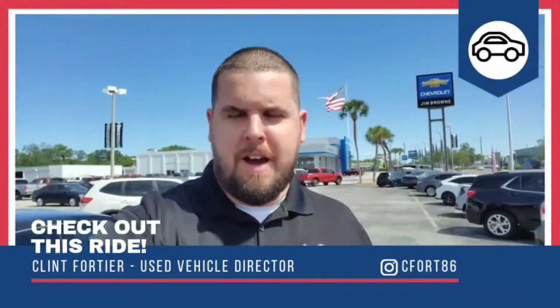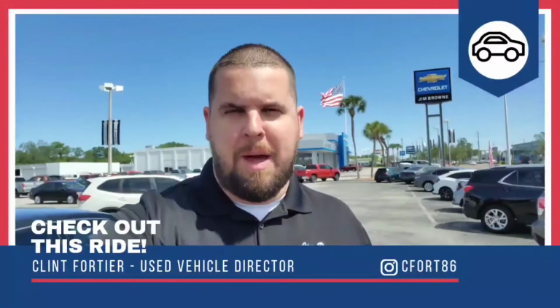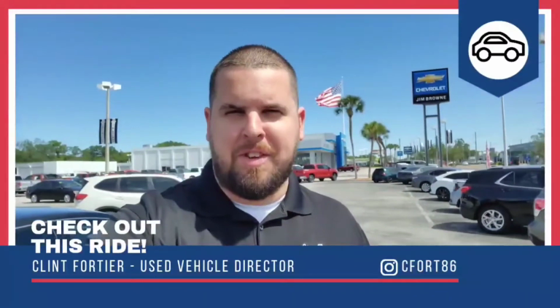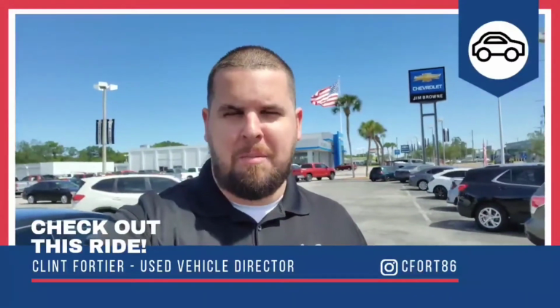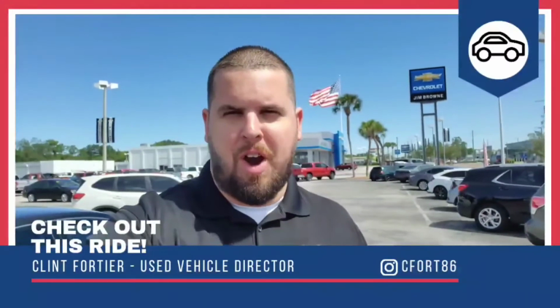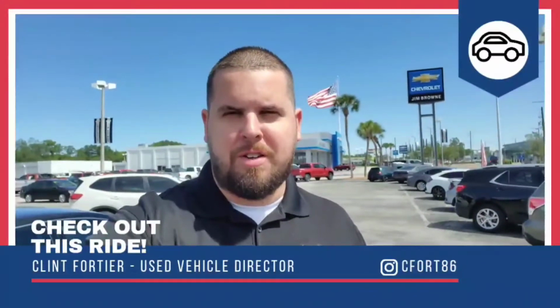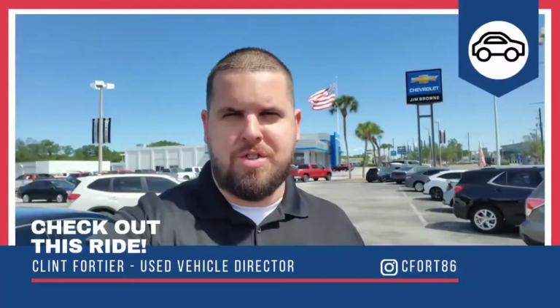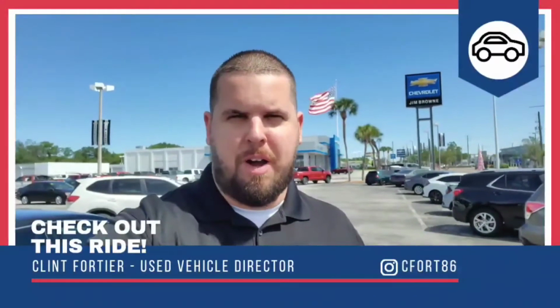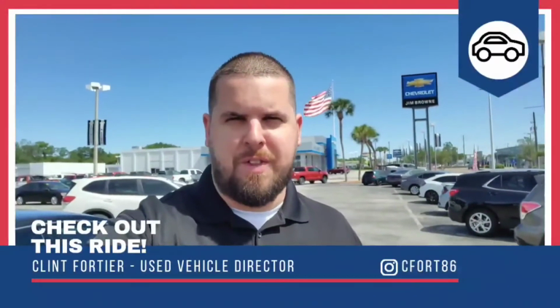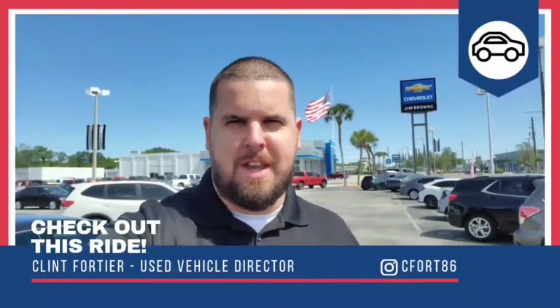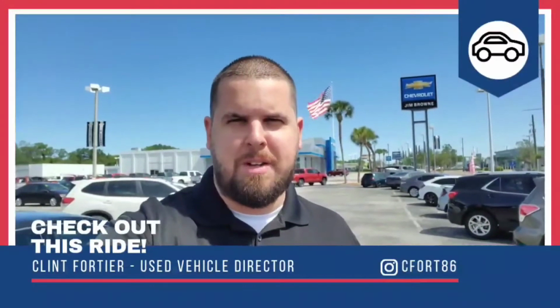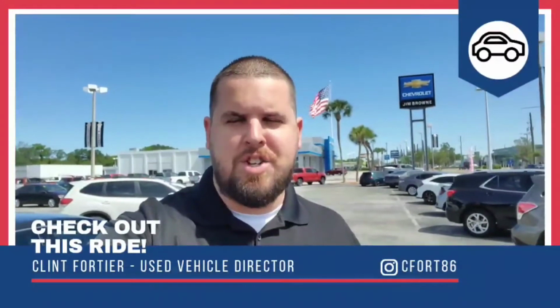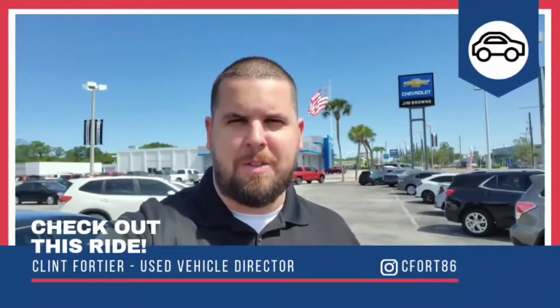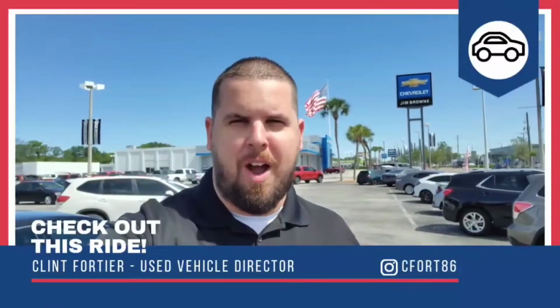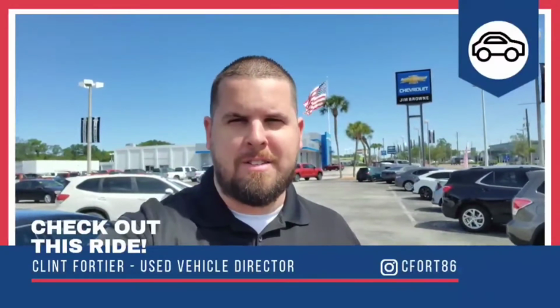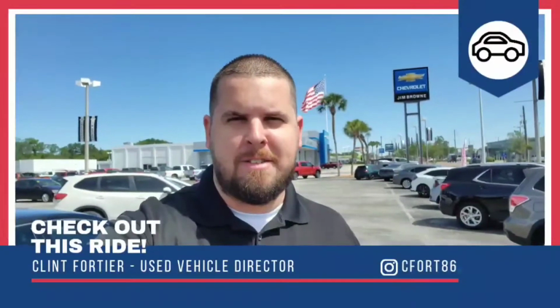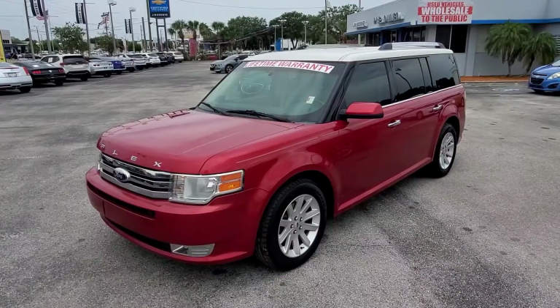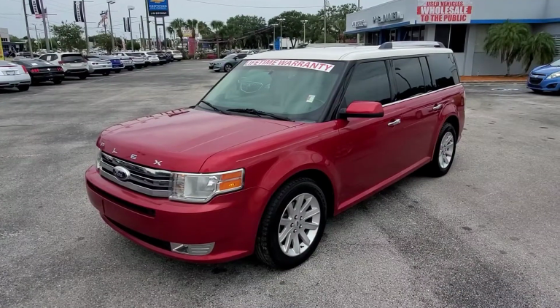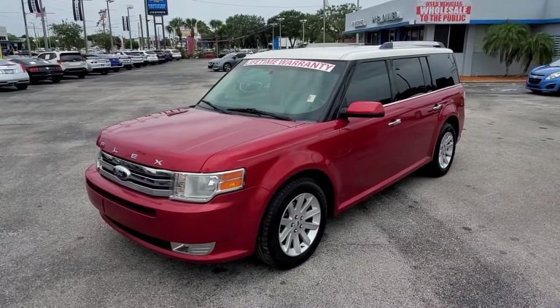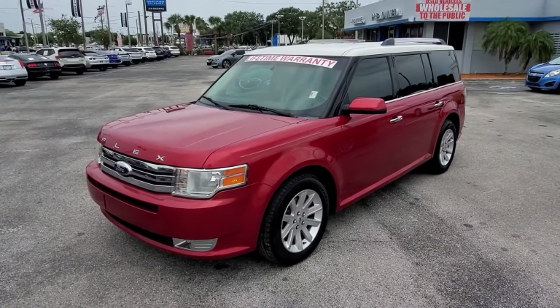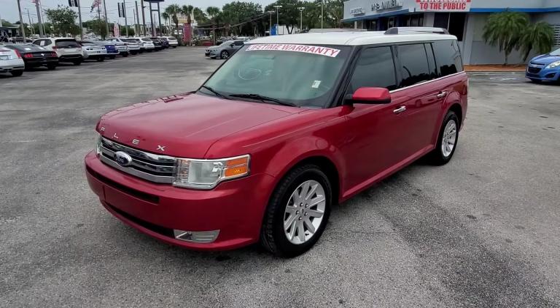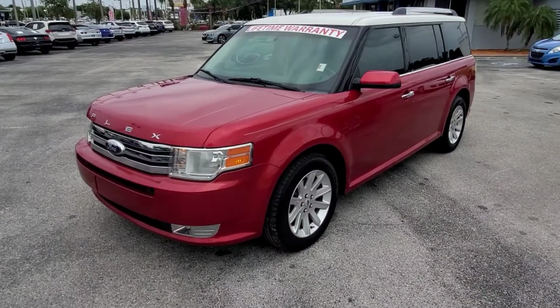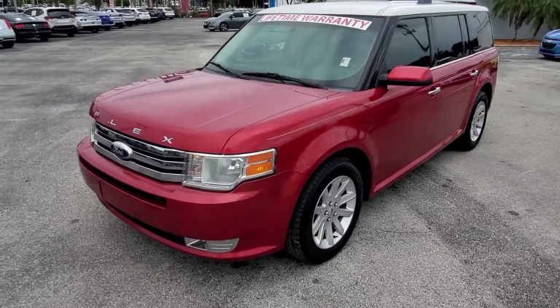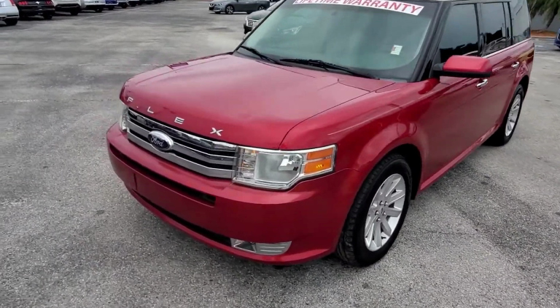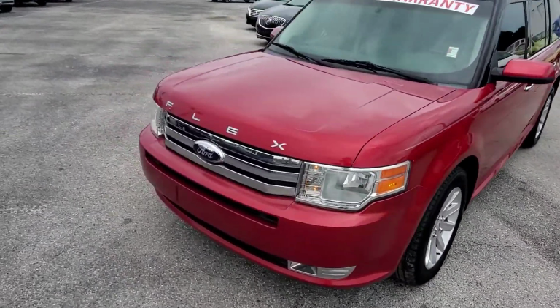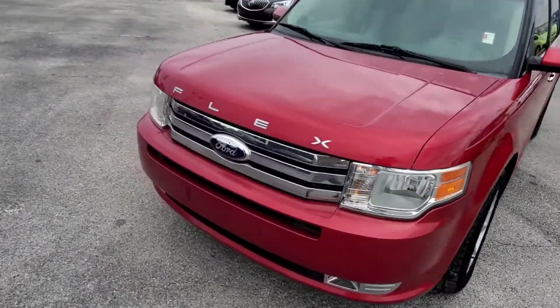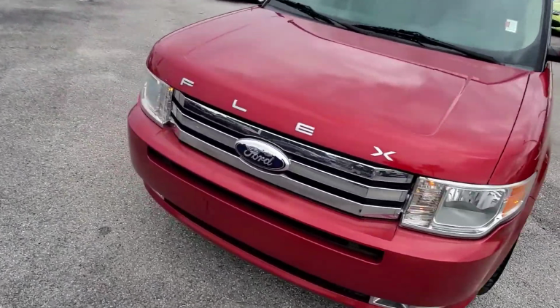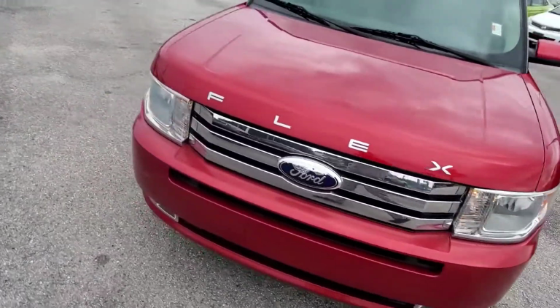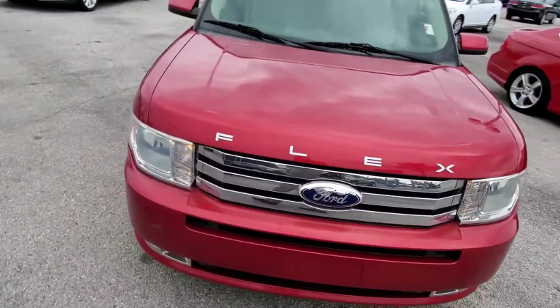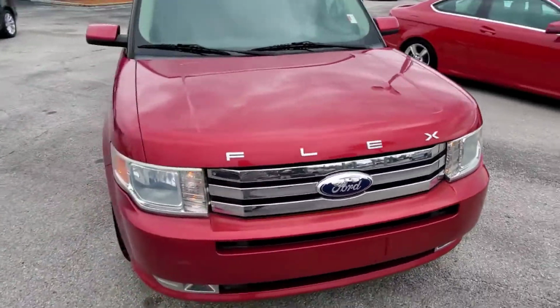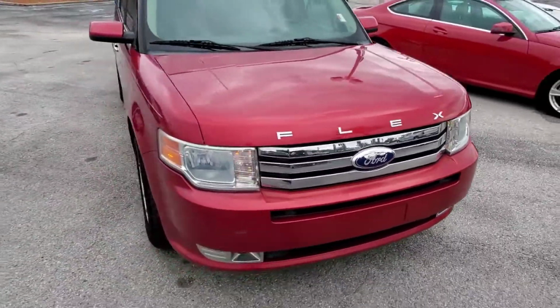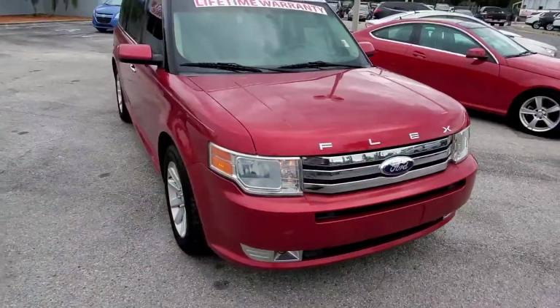Hi, my name is Clint. I'm the Used Car Director at Jim Brown Chevrolet in Tampa. Check out this ride. Here's our 2012 Ford Flex — 77,000 miles.